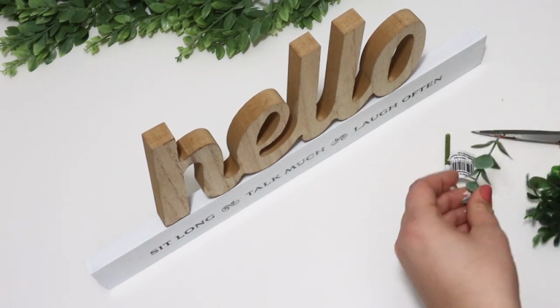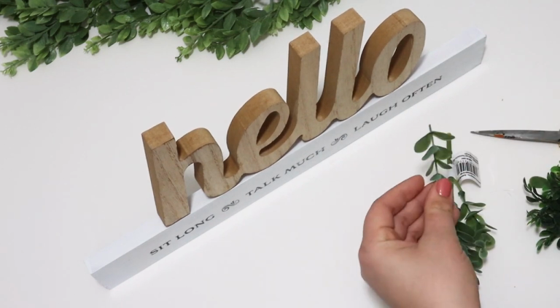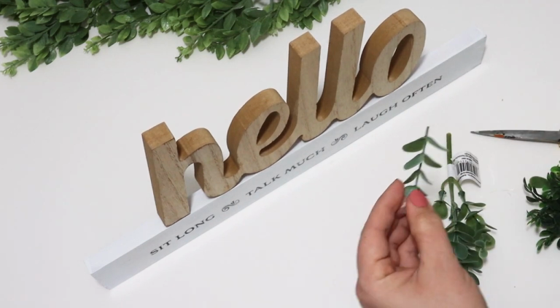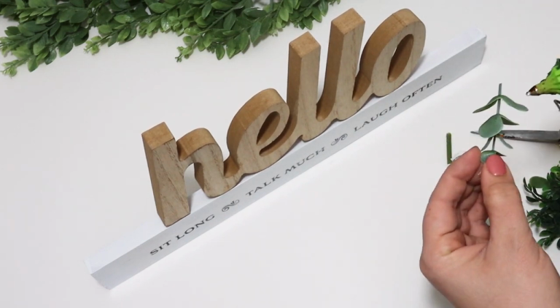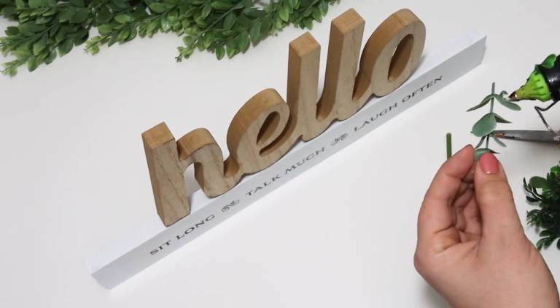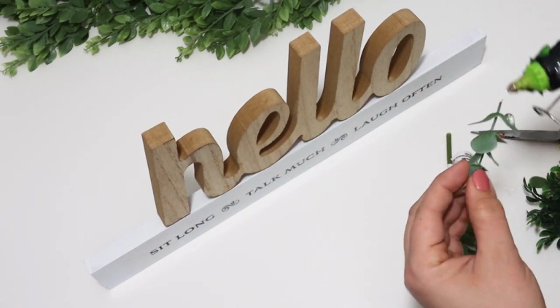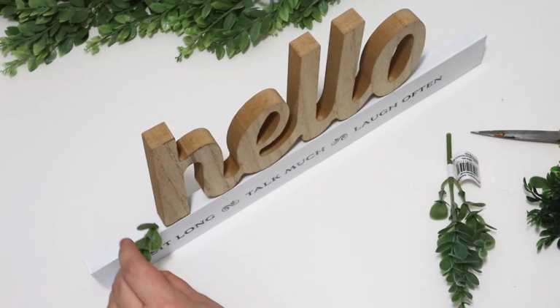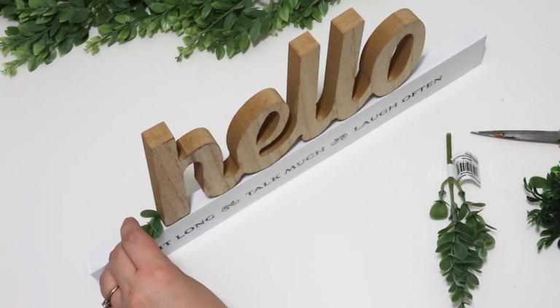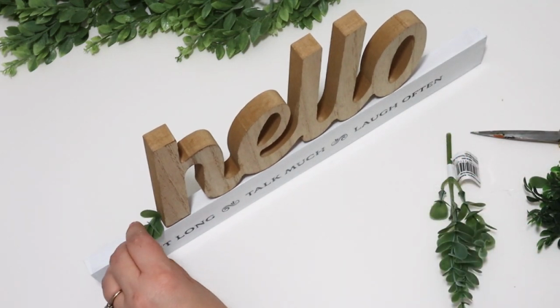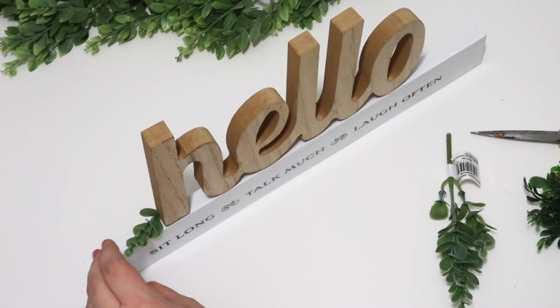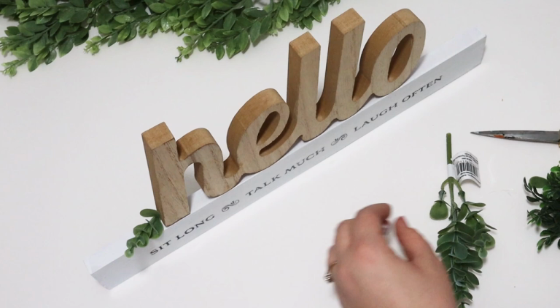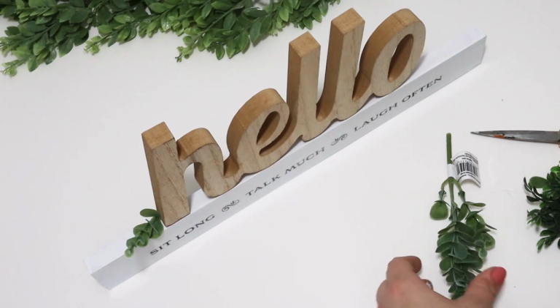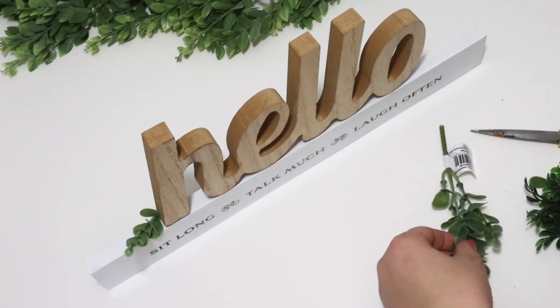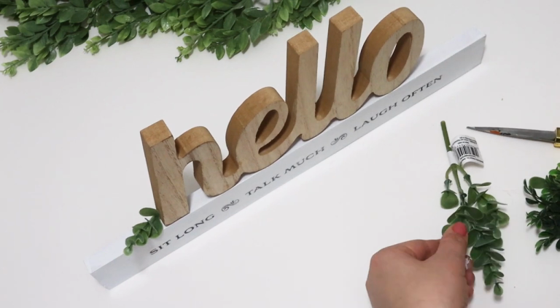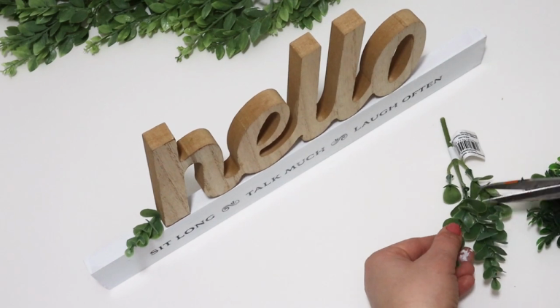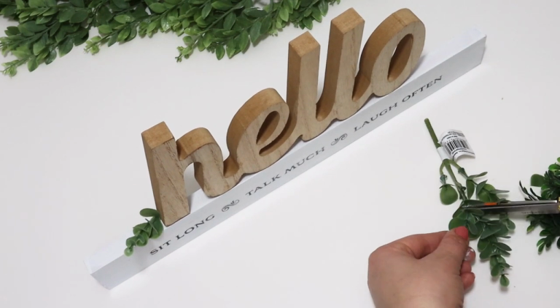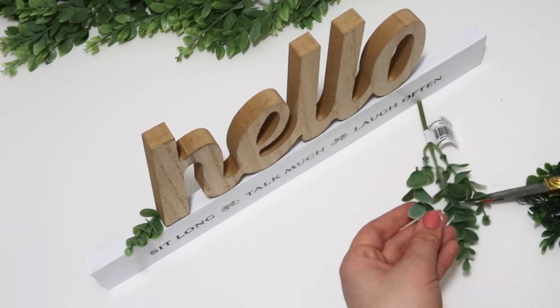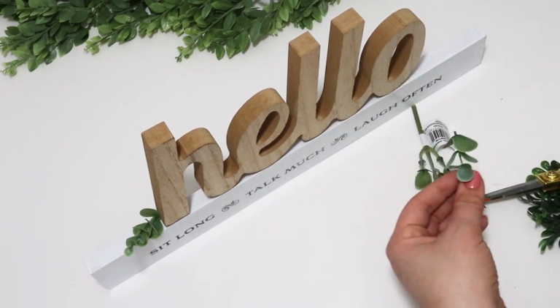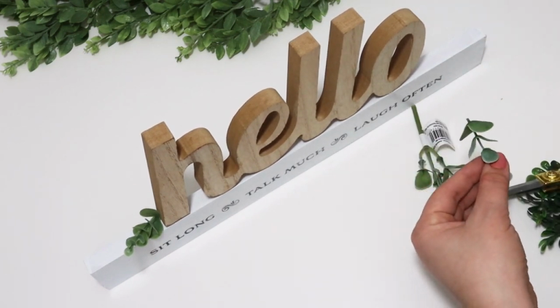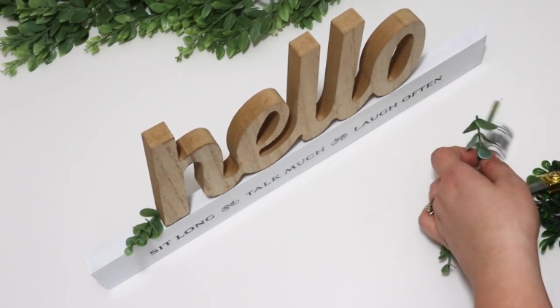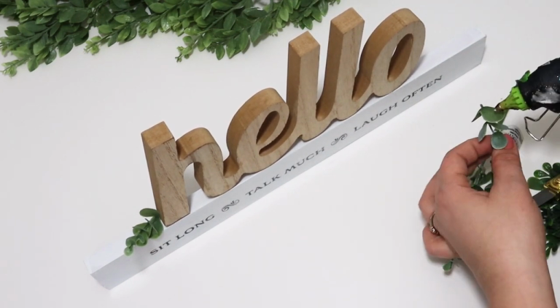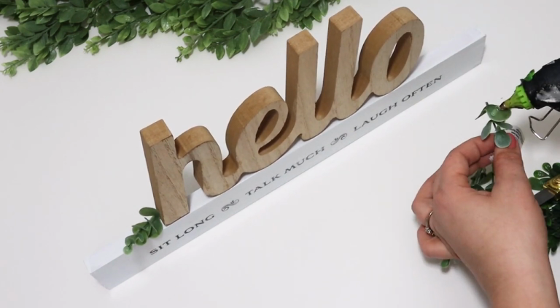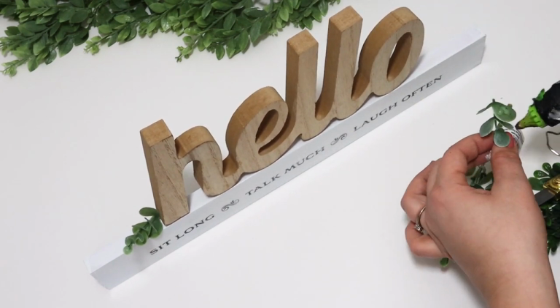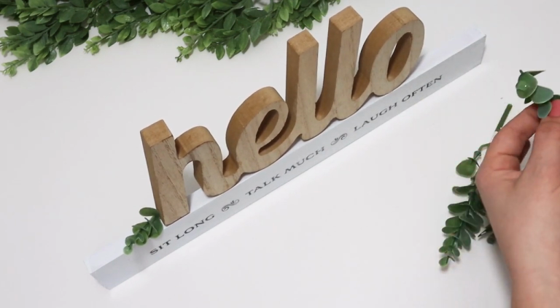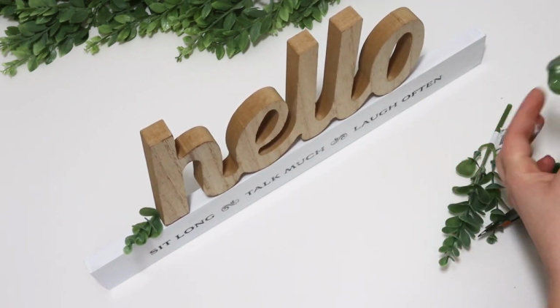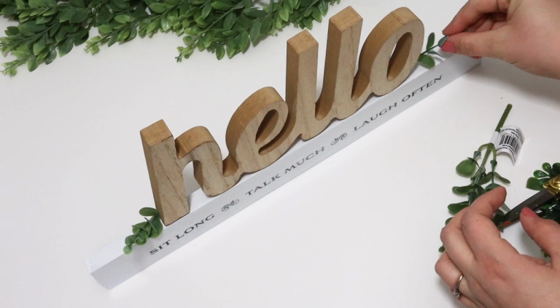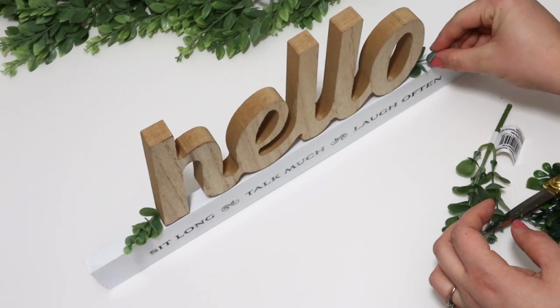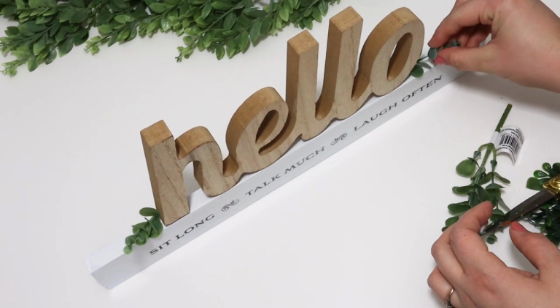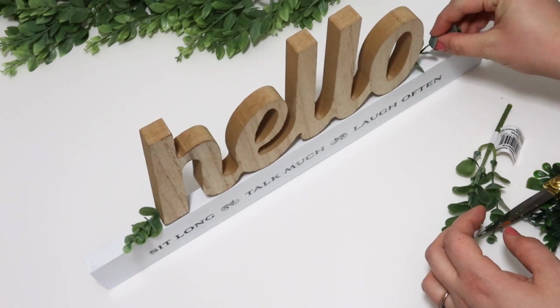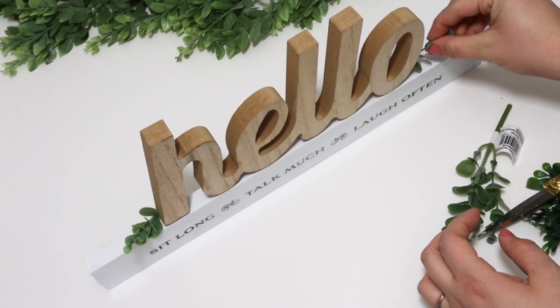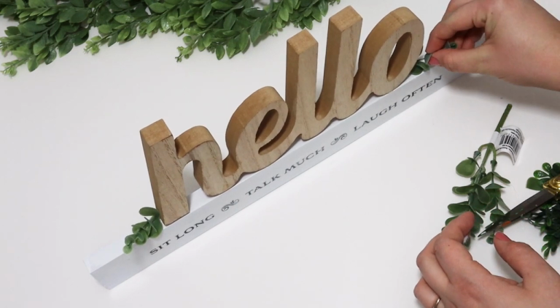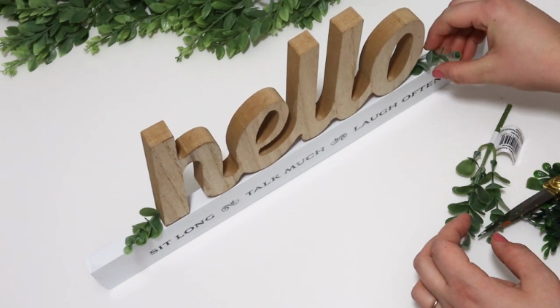I glued the hello word to the top so it wasn't going to go anywhere, and then just tucked in a couple of pieces of greenery to dress it up. This makes a gorgeous entryway decor piece.